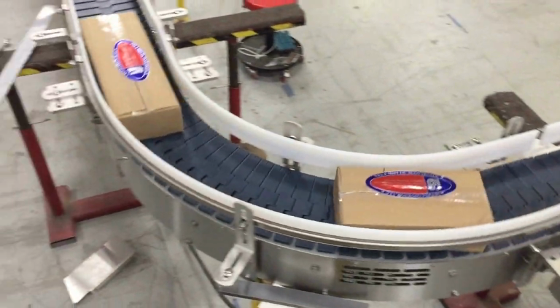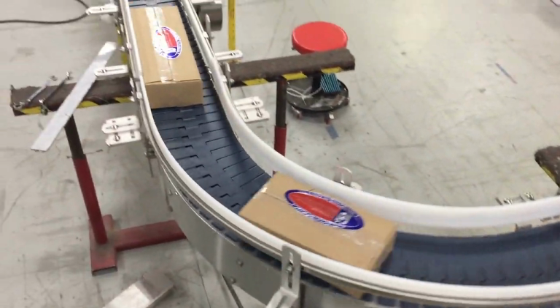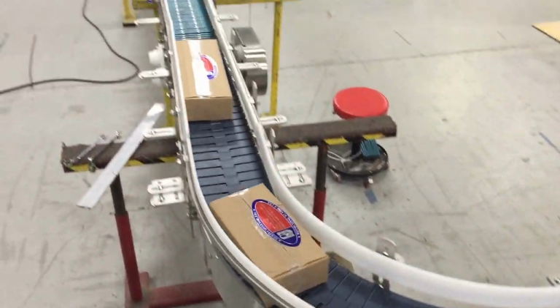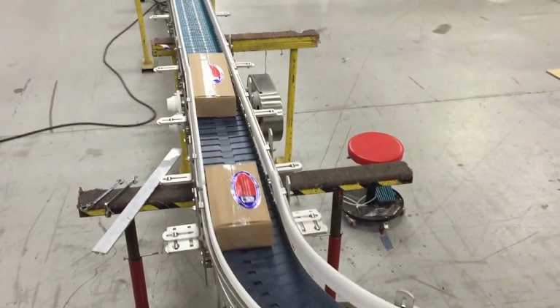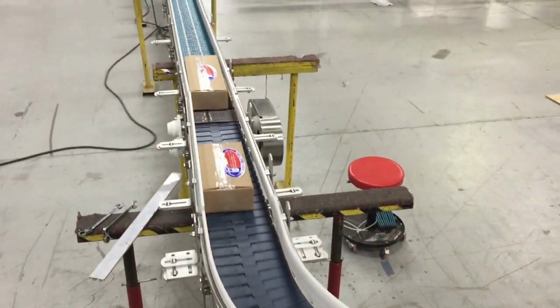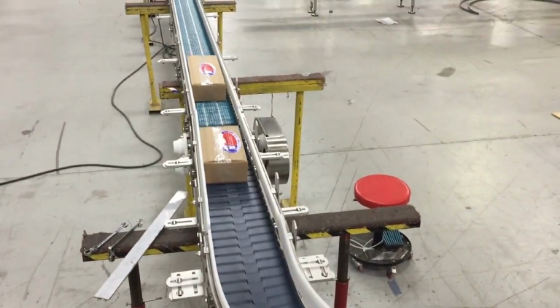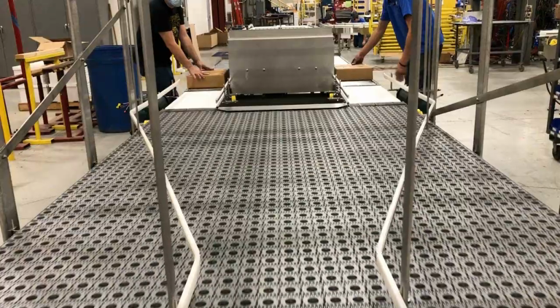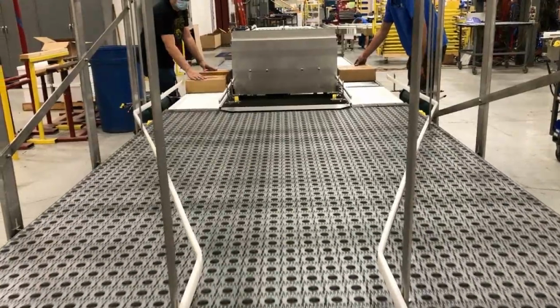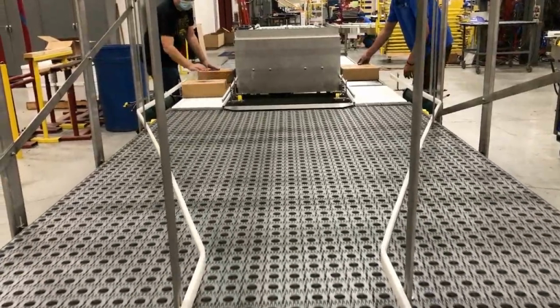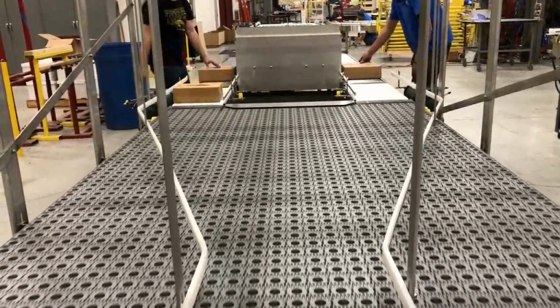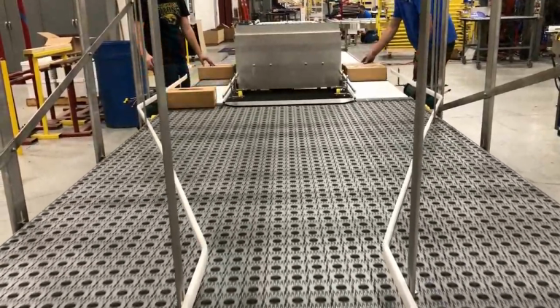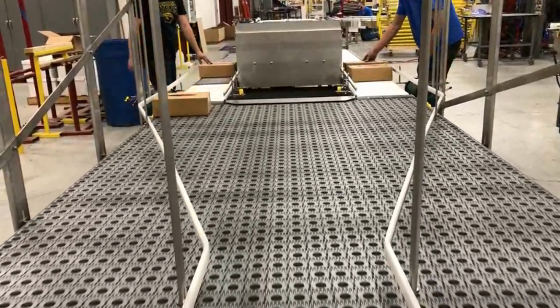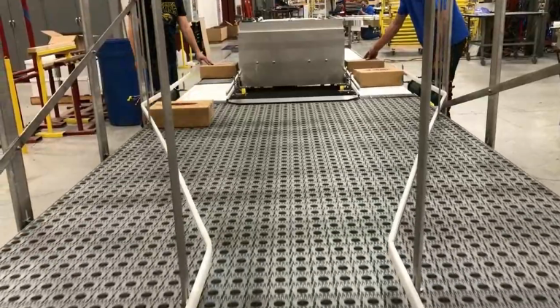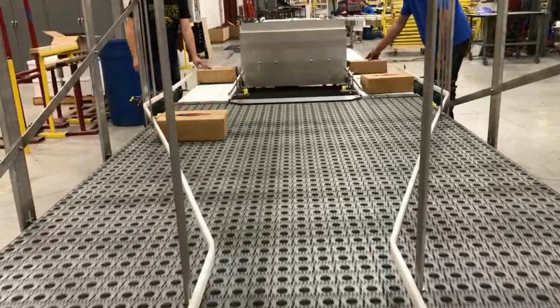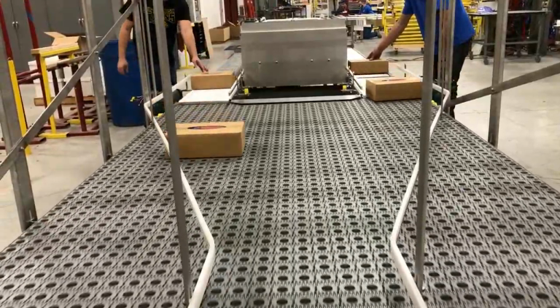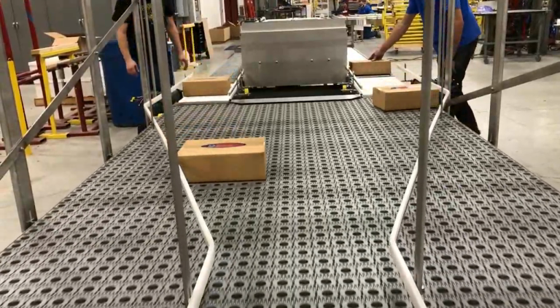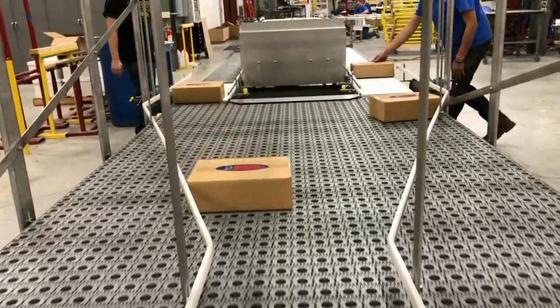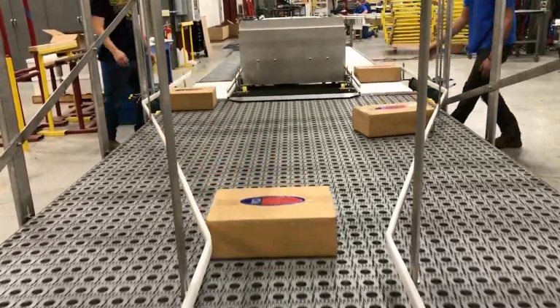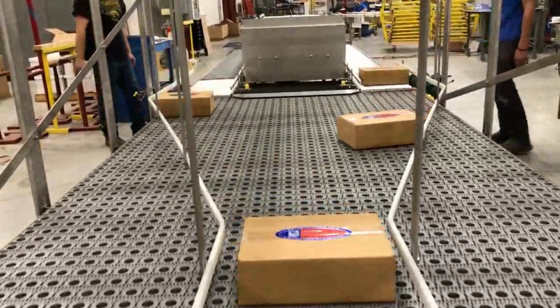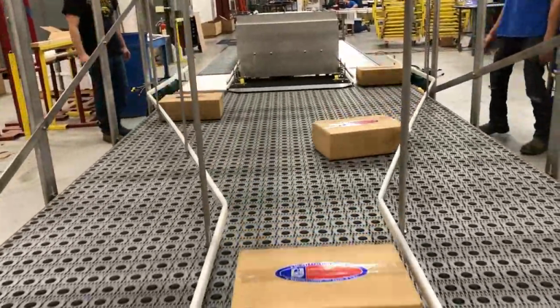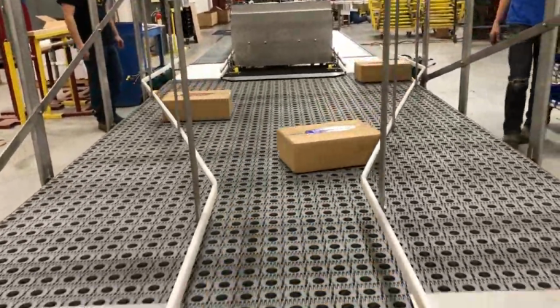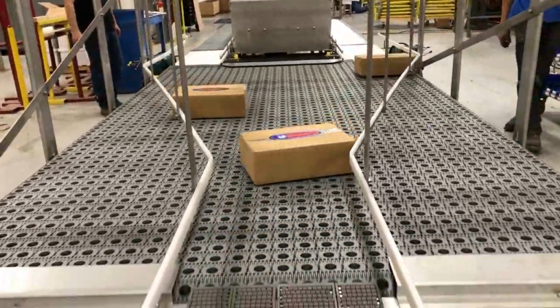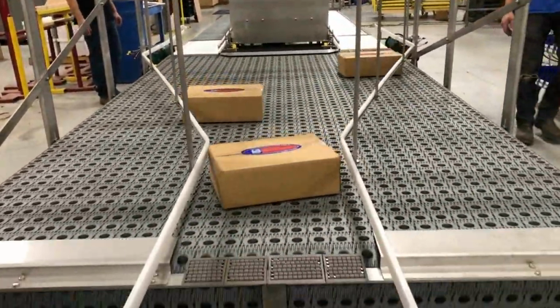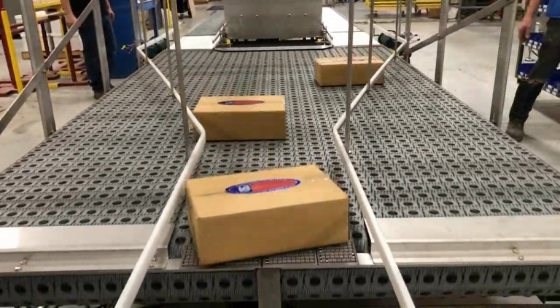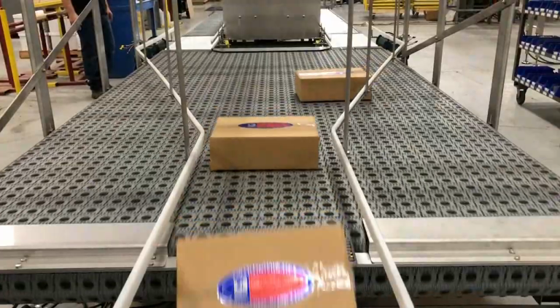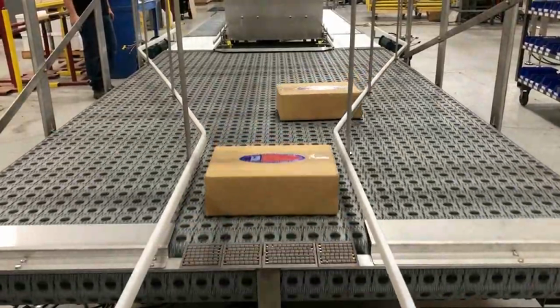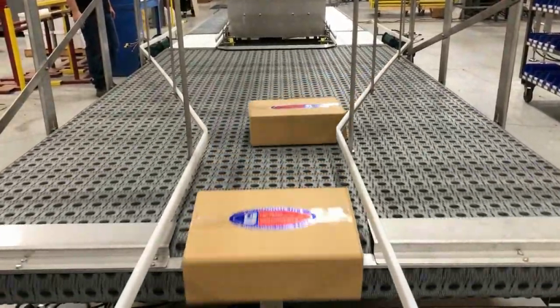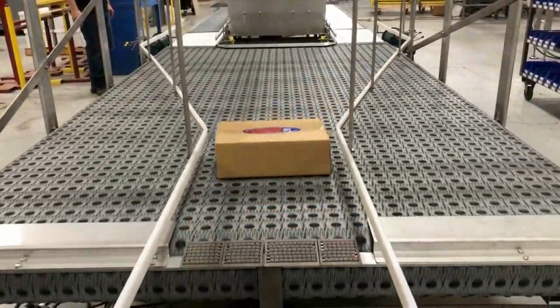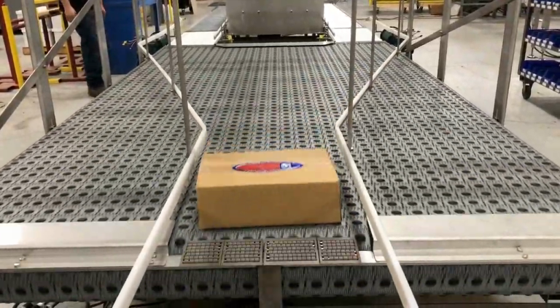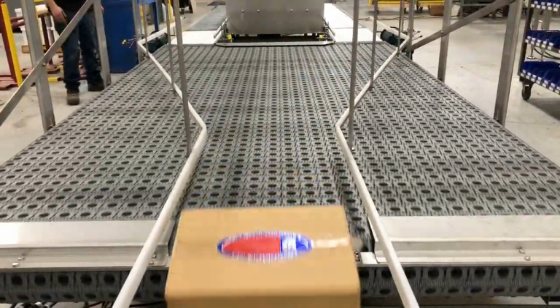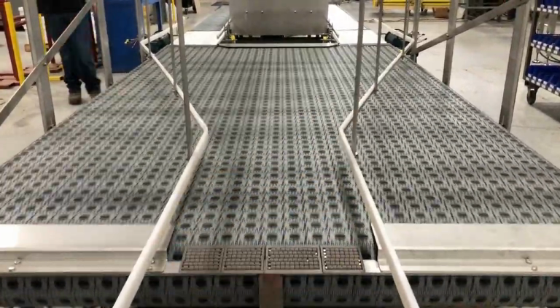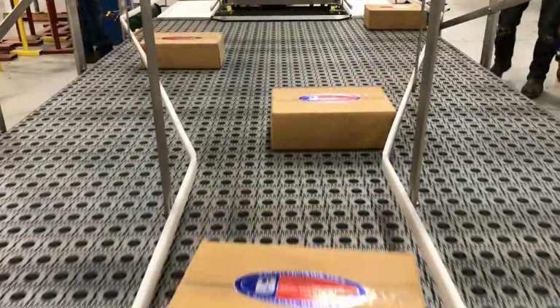Another popular option is activated roller belt, or ARB, by Intralox. Here we took two manual handbag stations that feed the ARB for a super-simple, seamless merge.